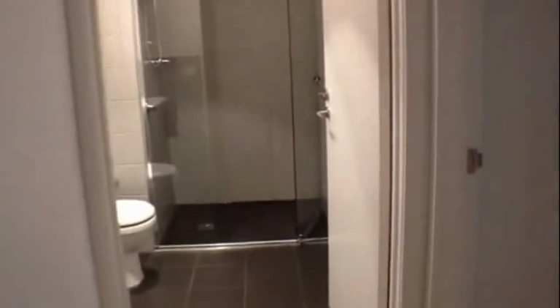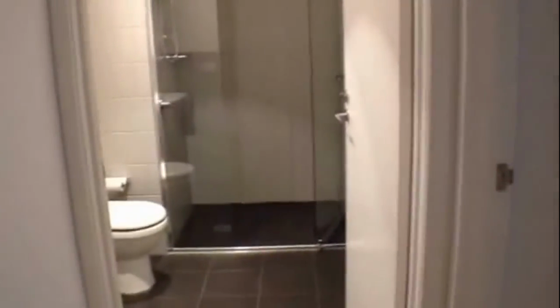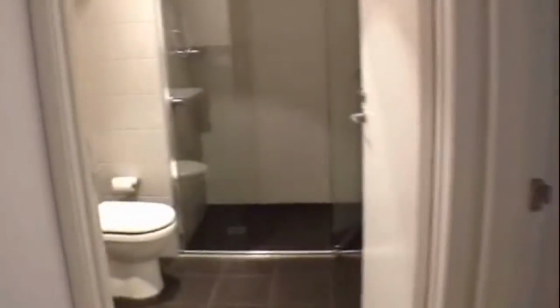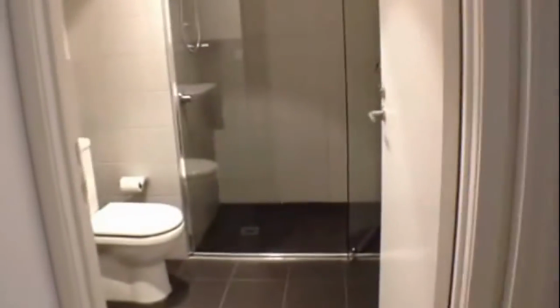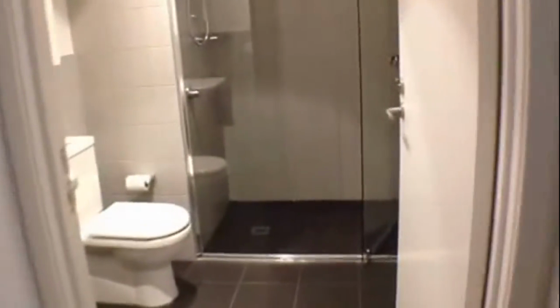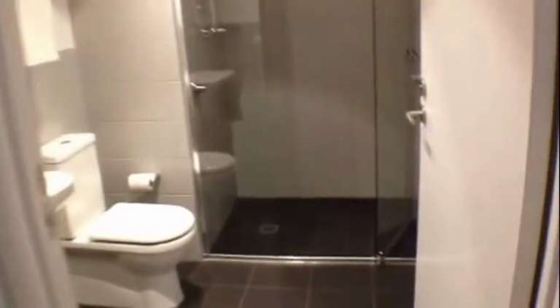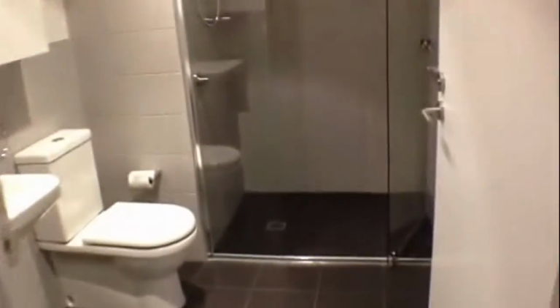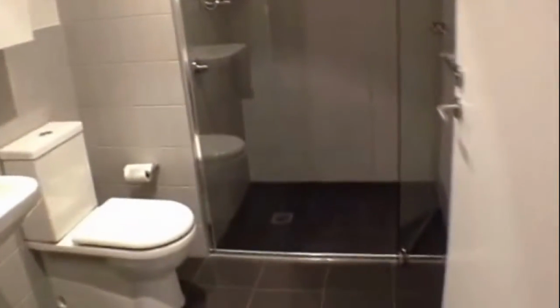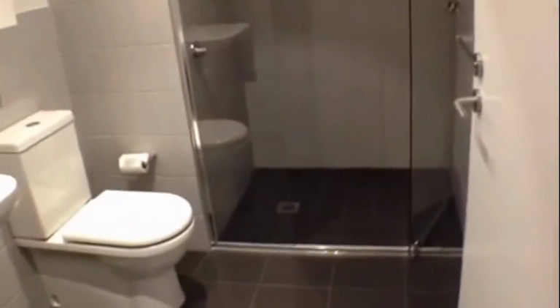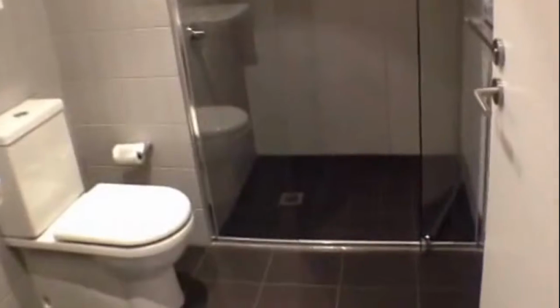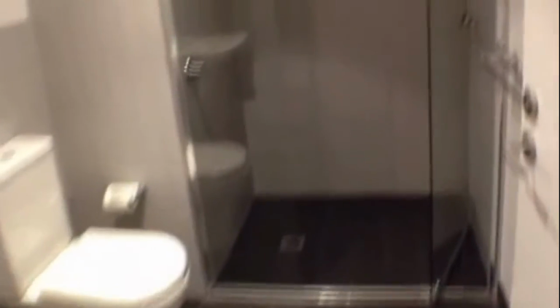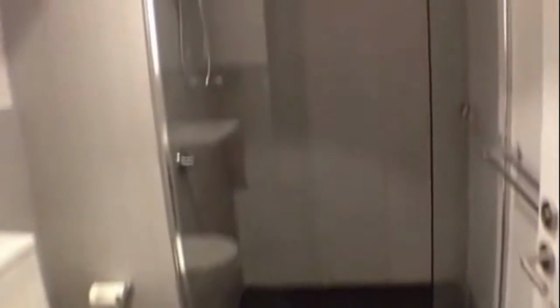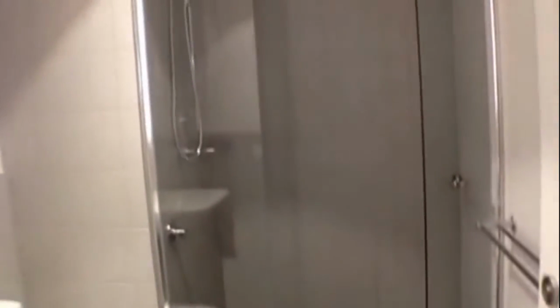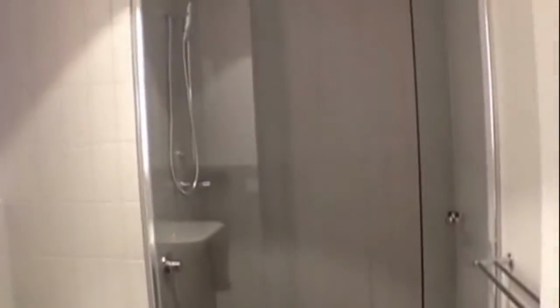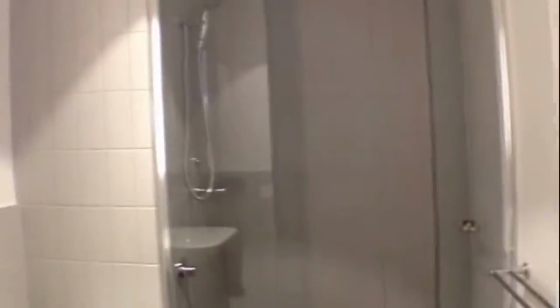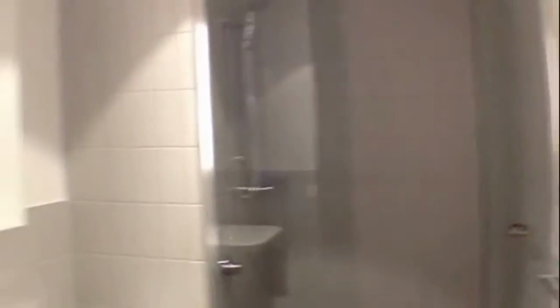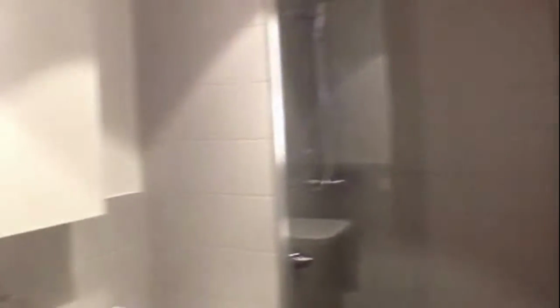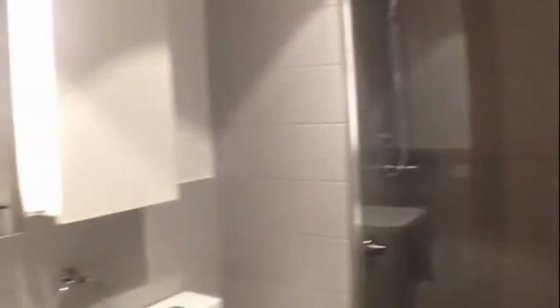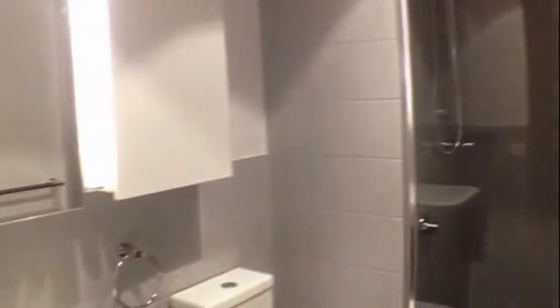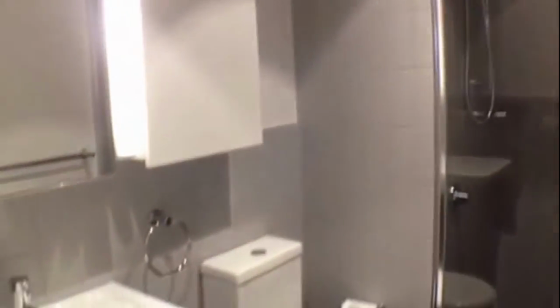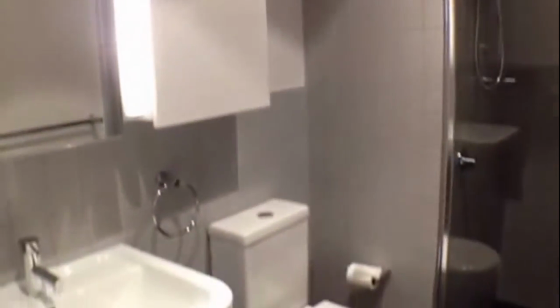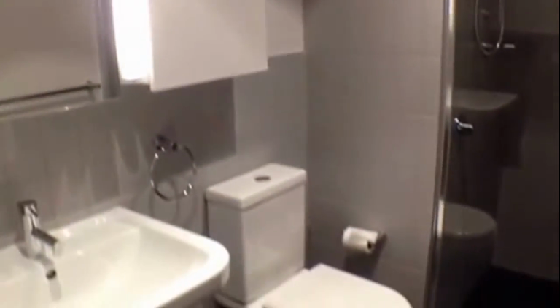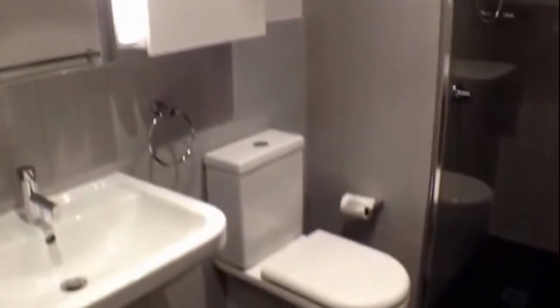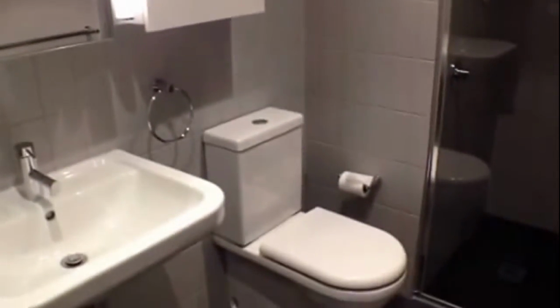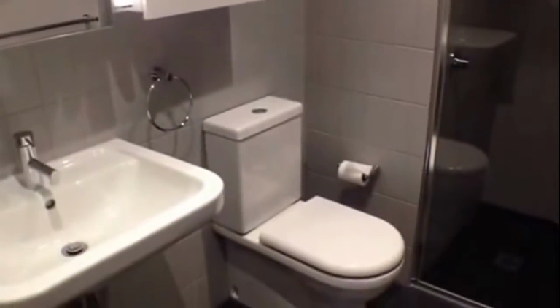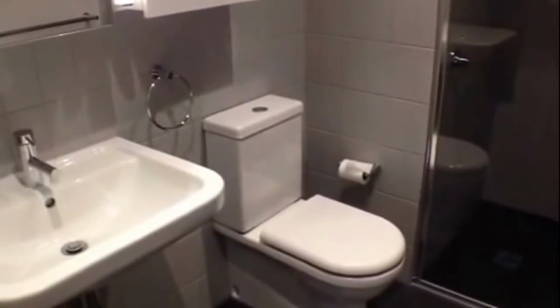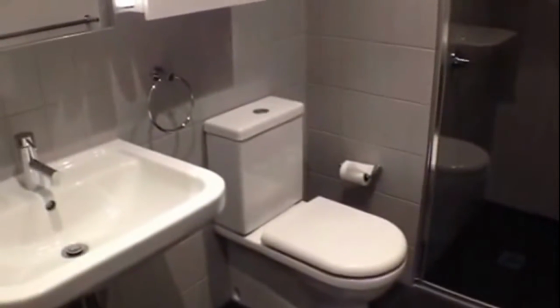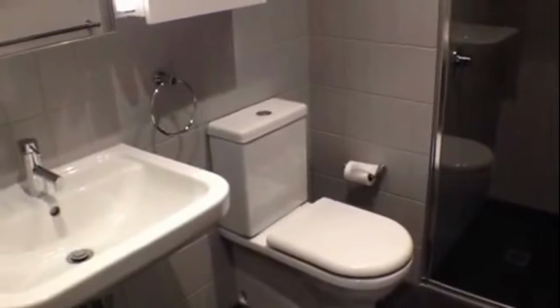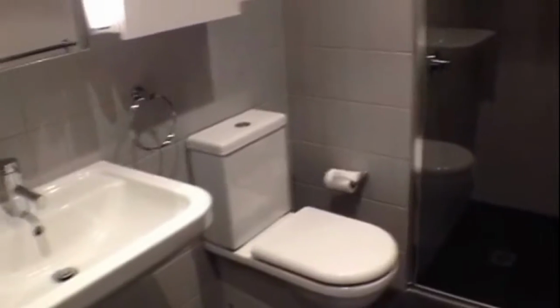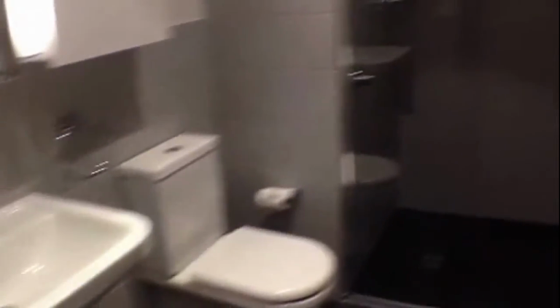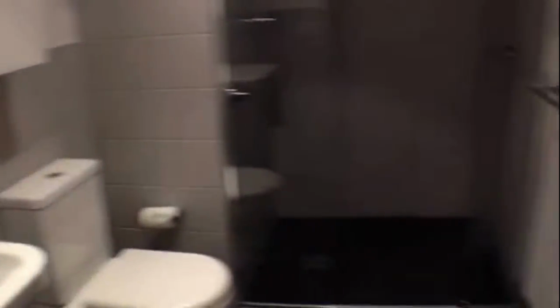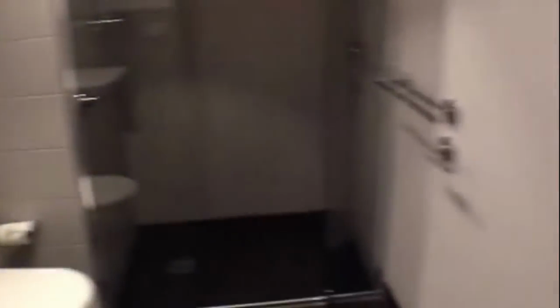Stunning bathroom with designer finishes, a large shower, and plenty of storage as well.